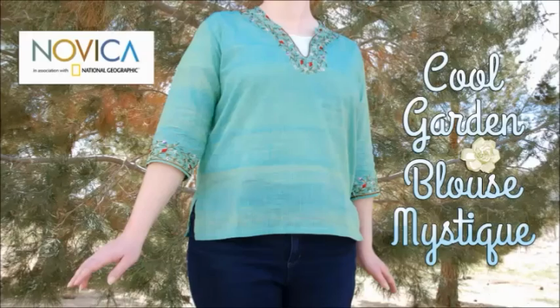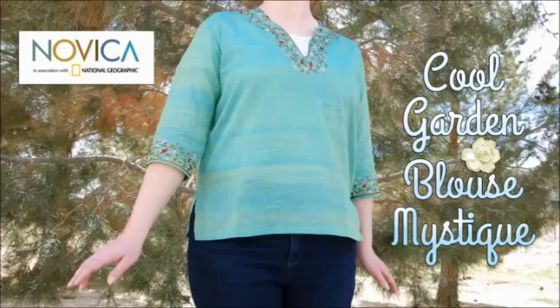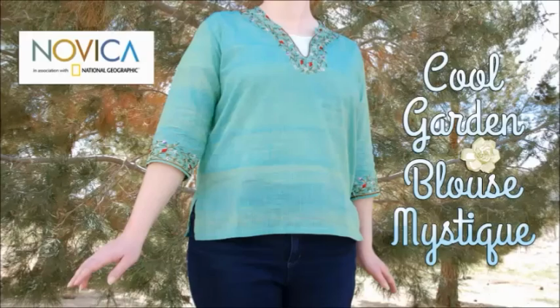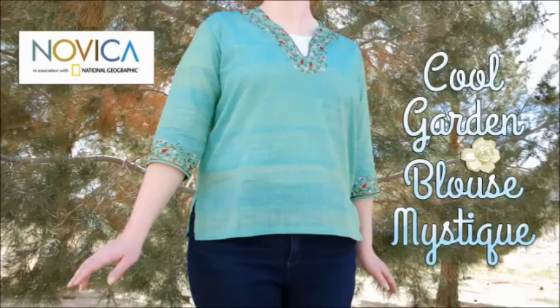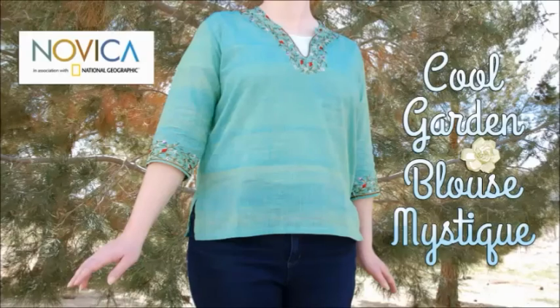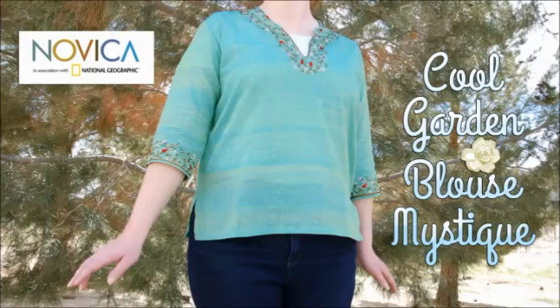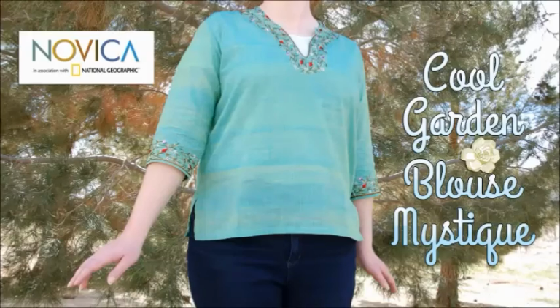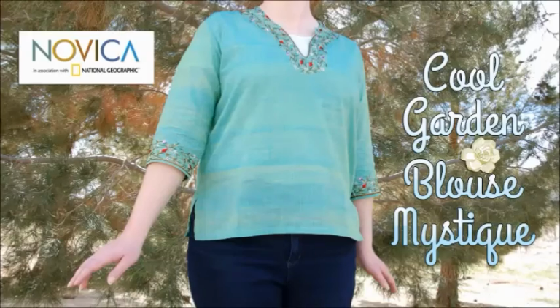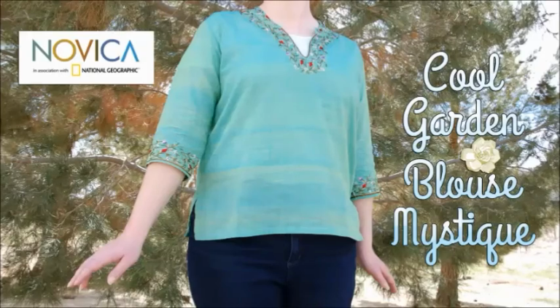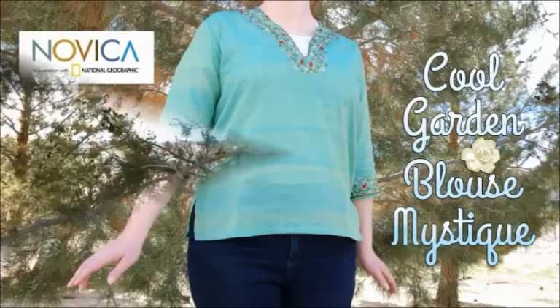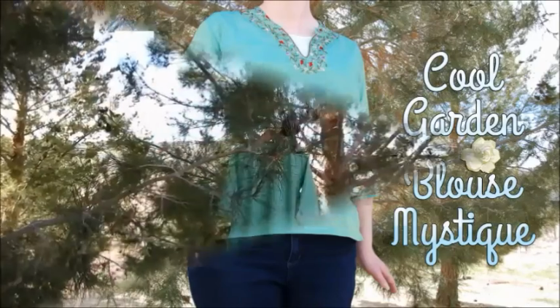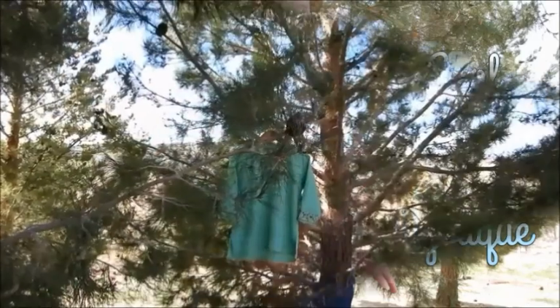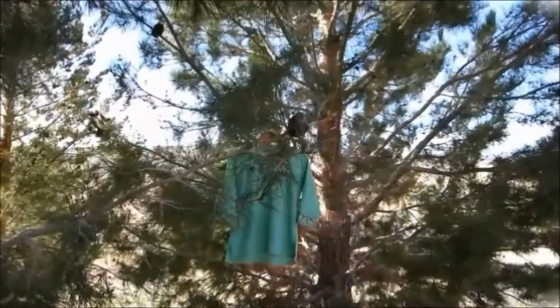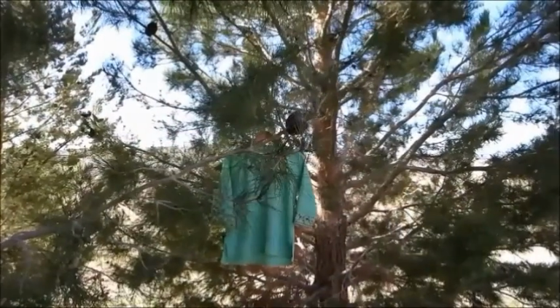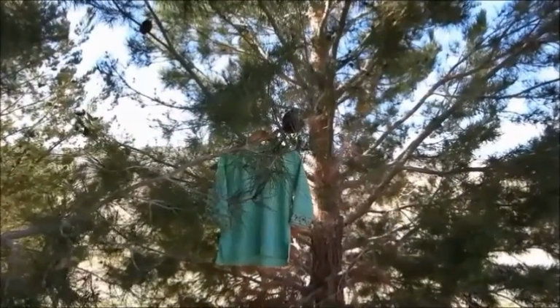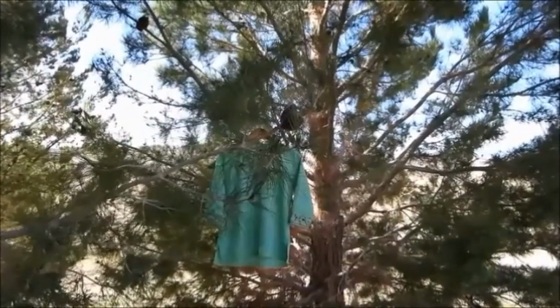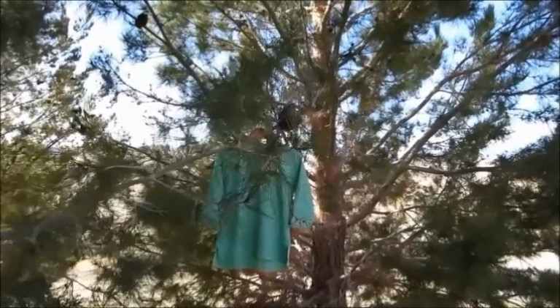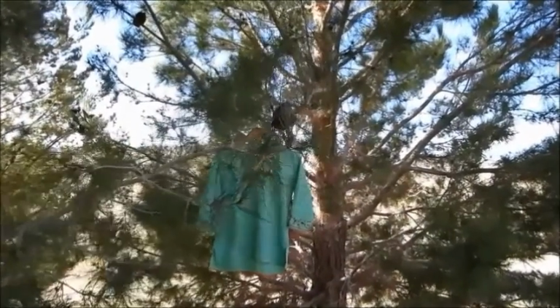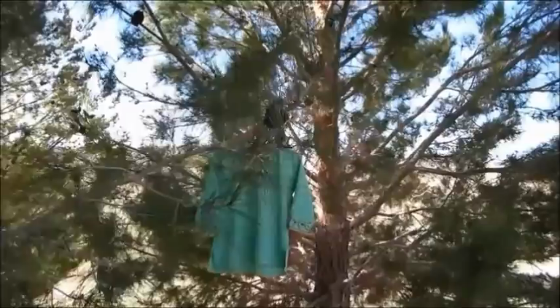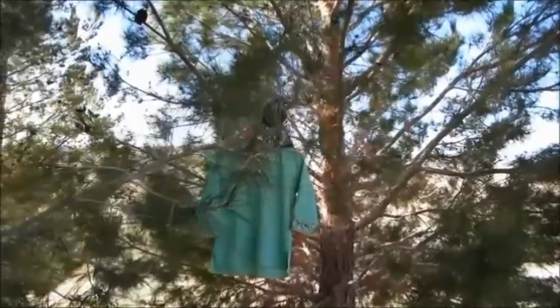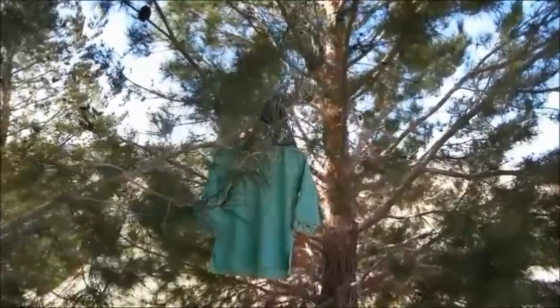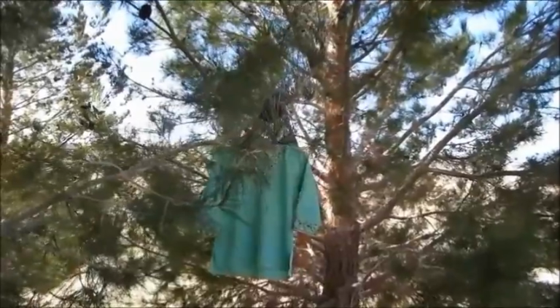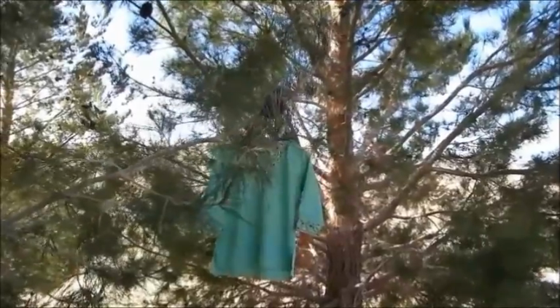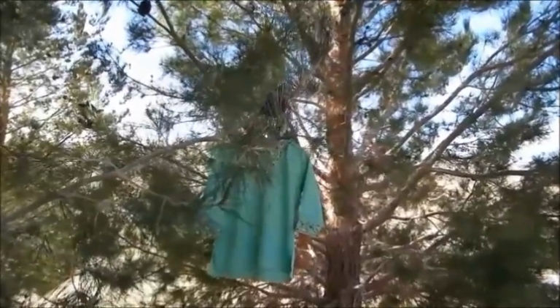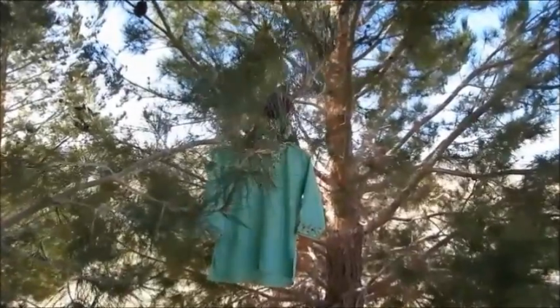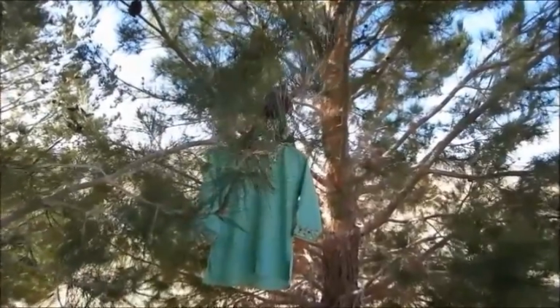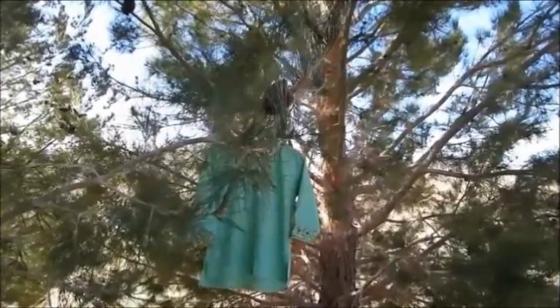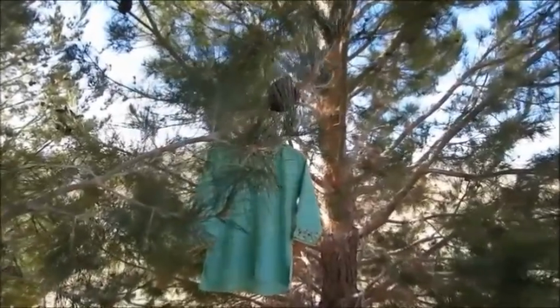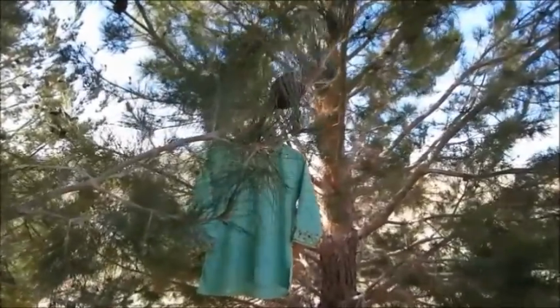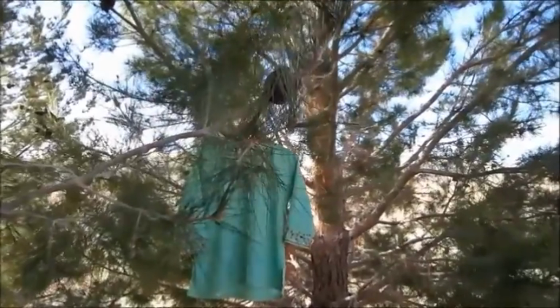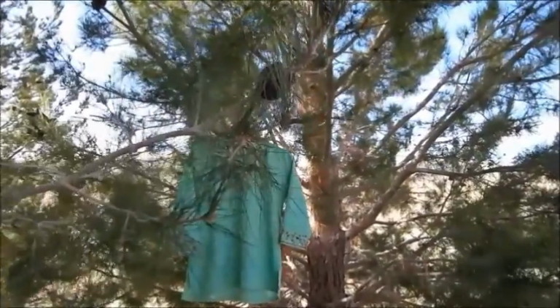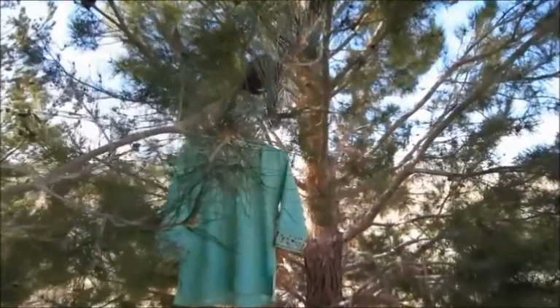Hi, this is Daniel, Royal Legacy, on behalf of Novica, inviting you to join me as we explore the mystique of the Cool Garden Blouse.